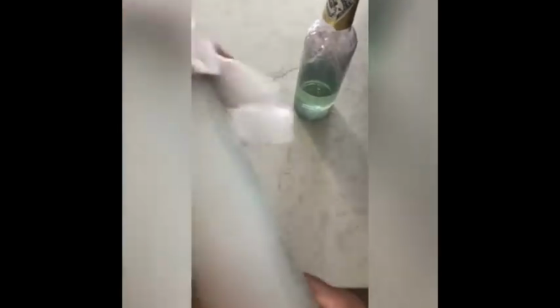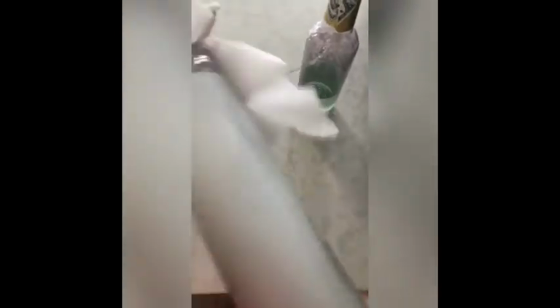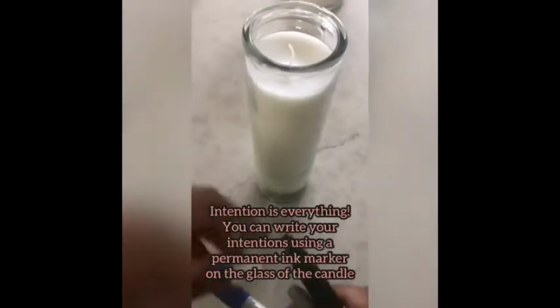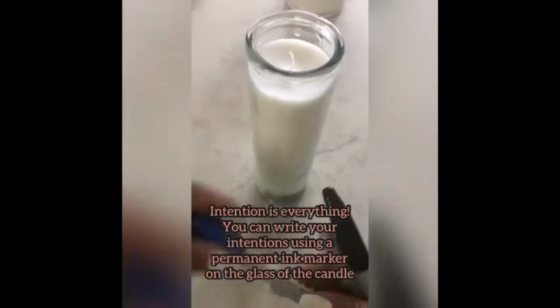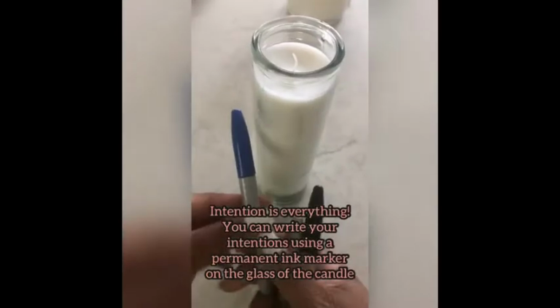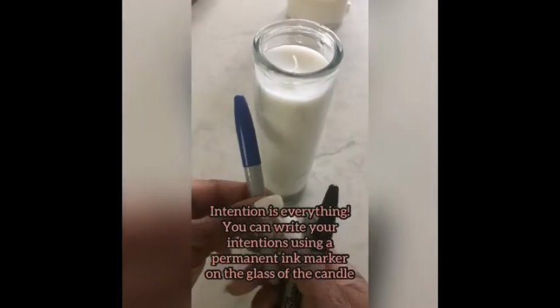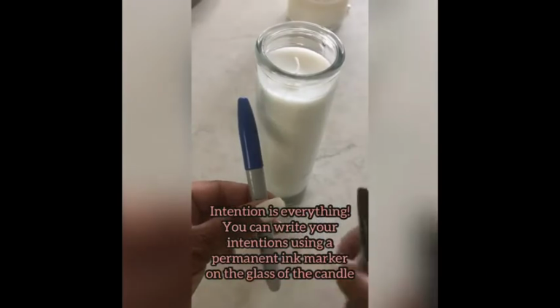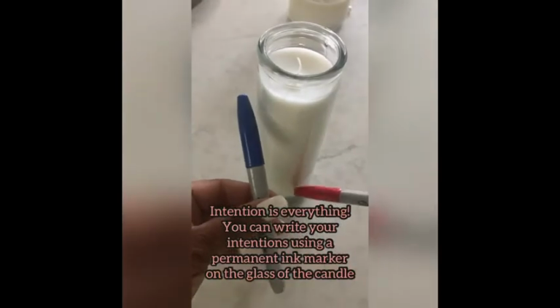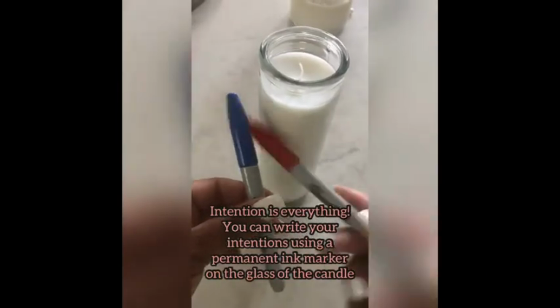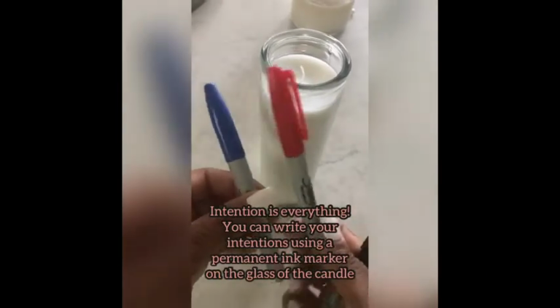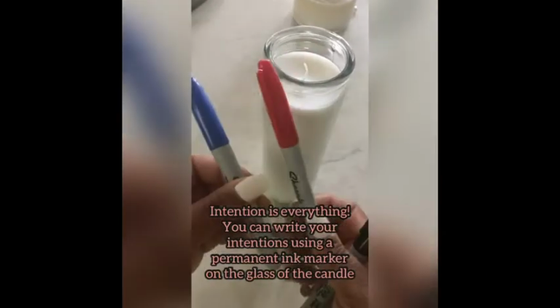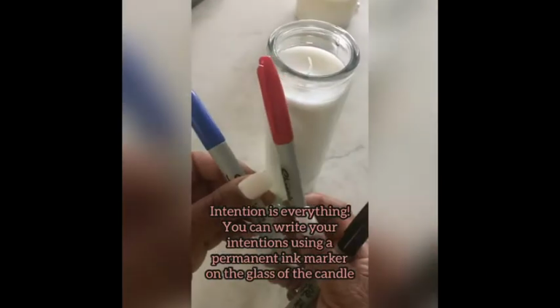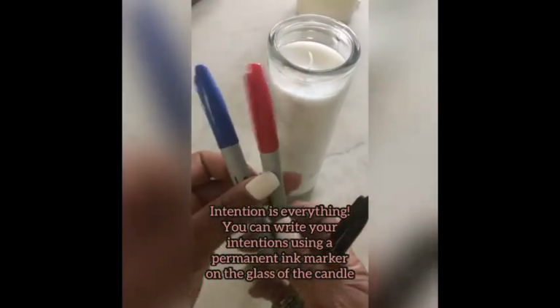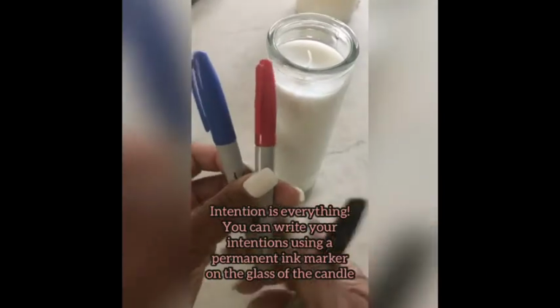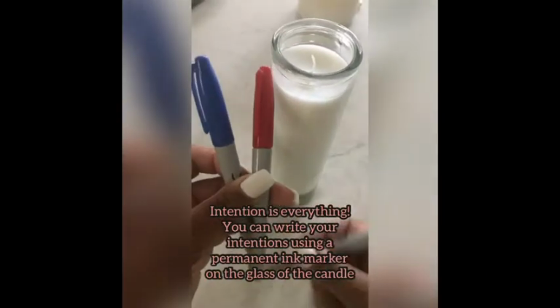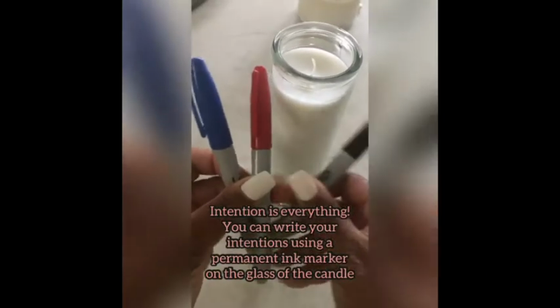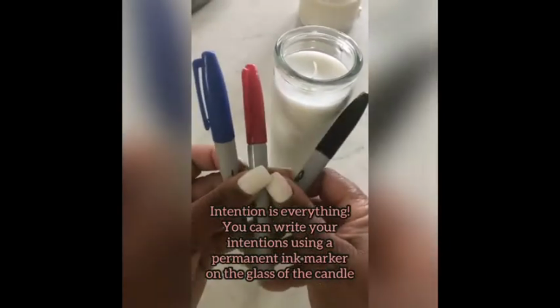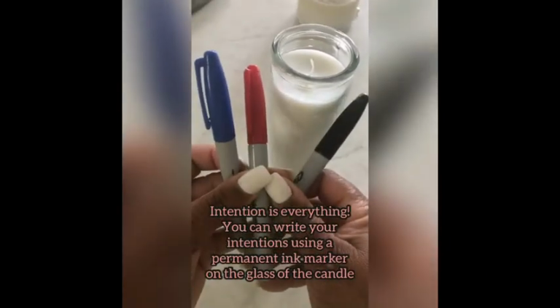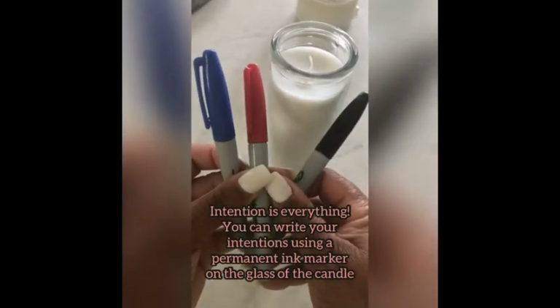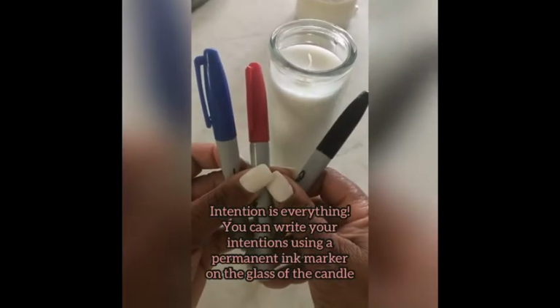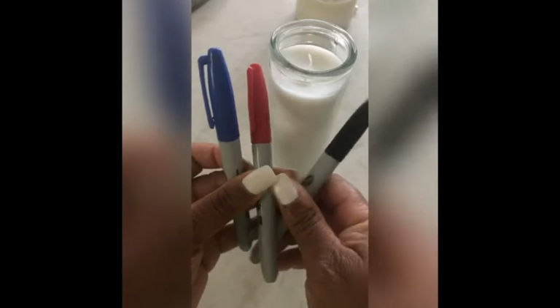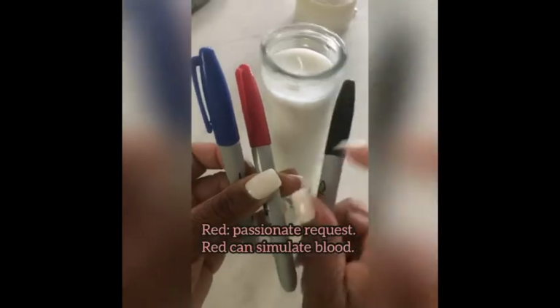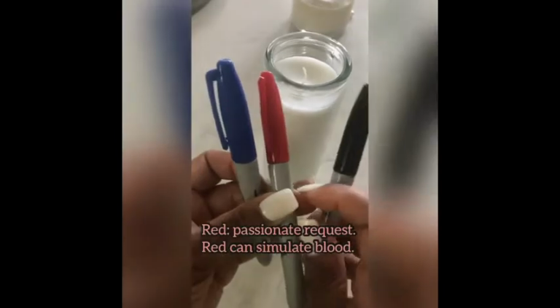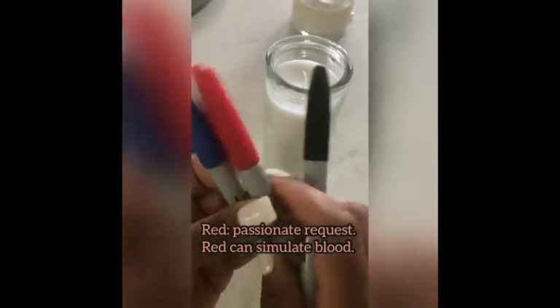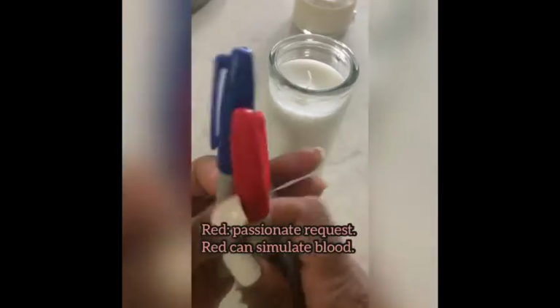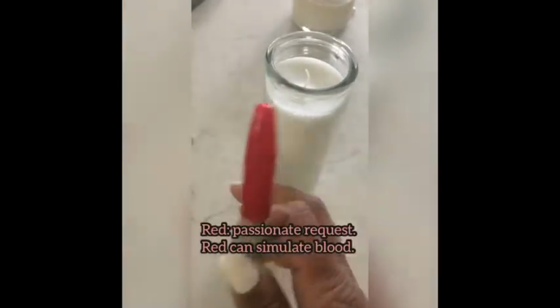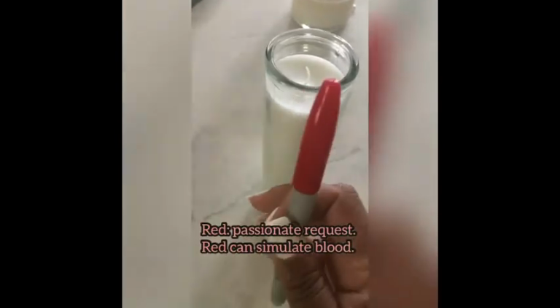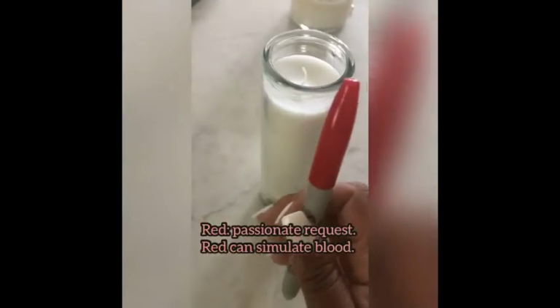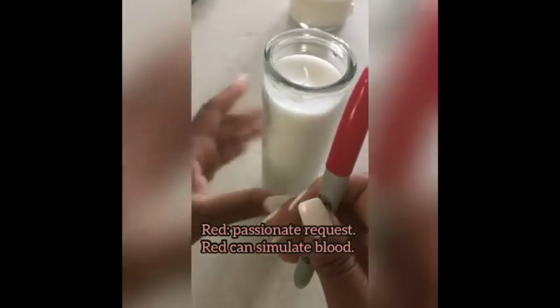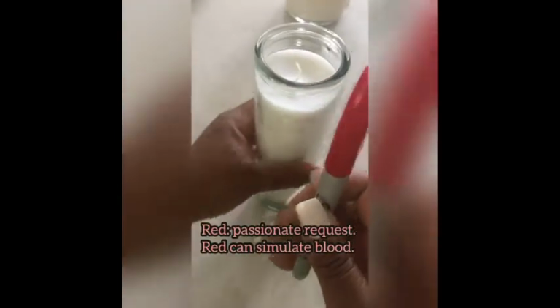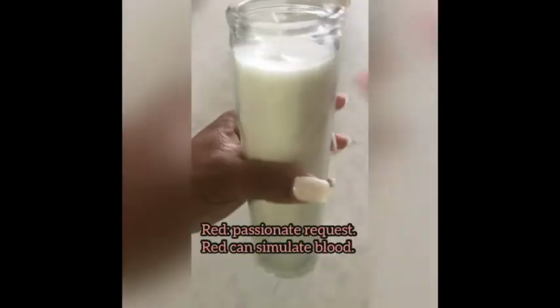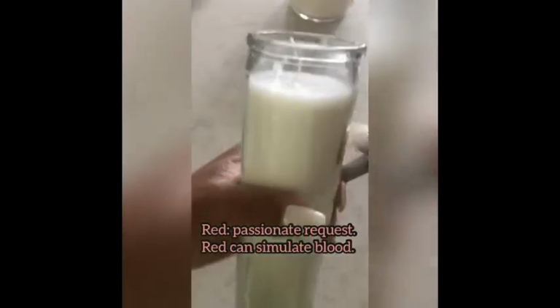Clean all of it, even the candle itself. For markers, I suggest the use of colors blue, red, or black — they all have significant meaning.